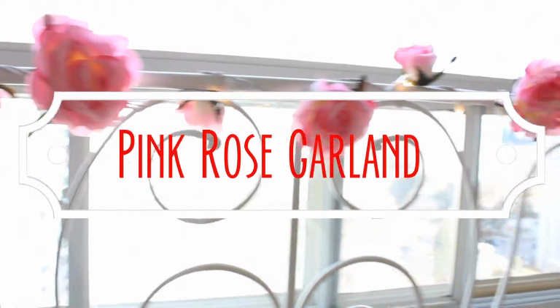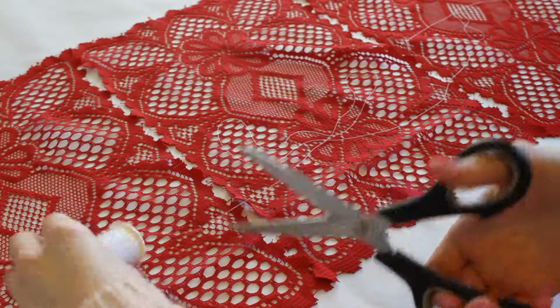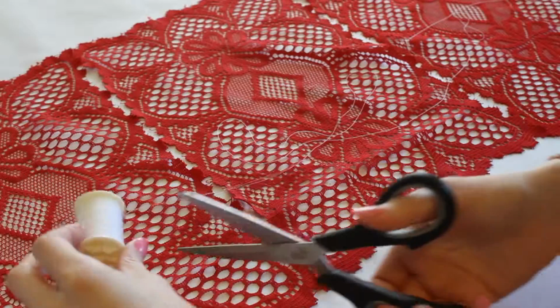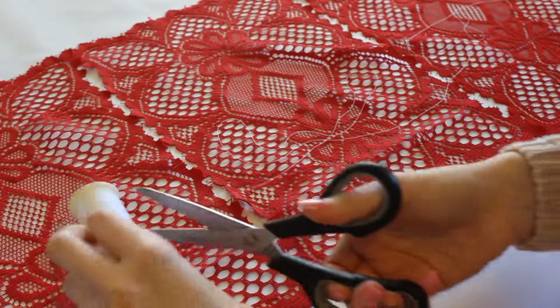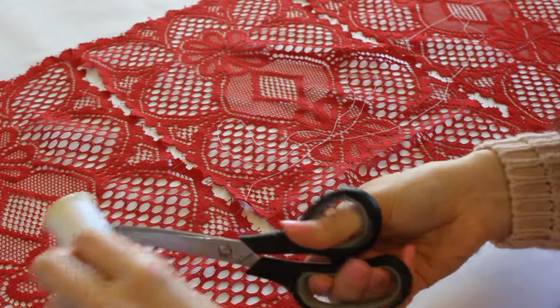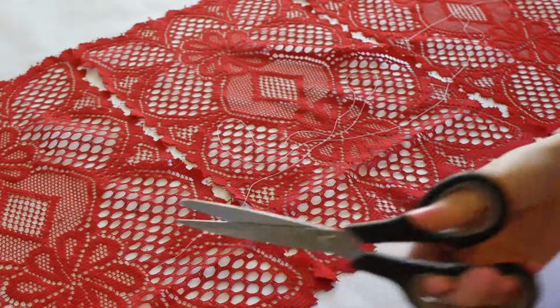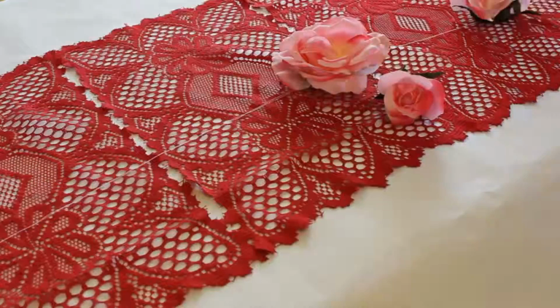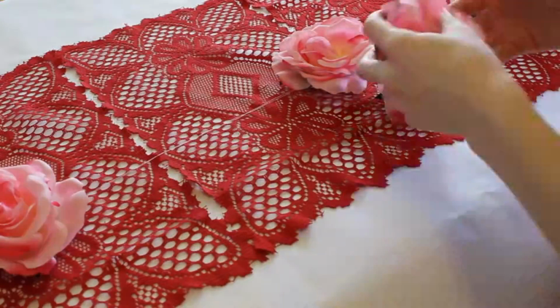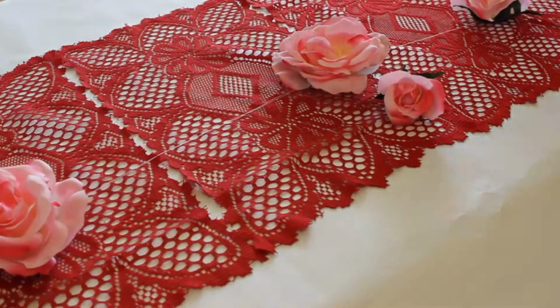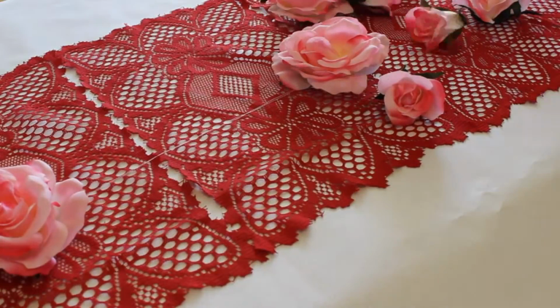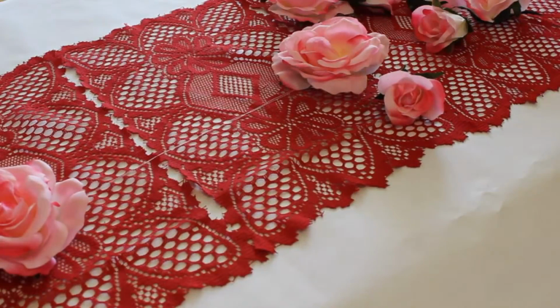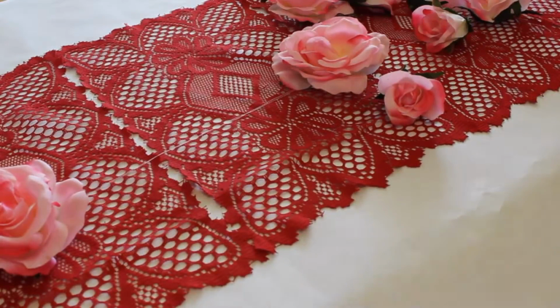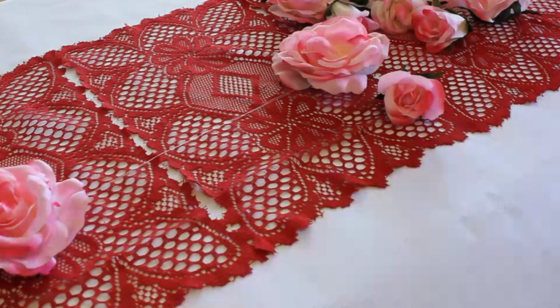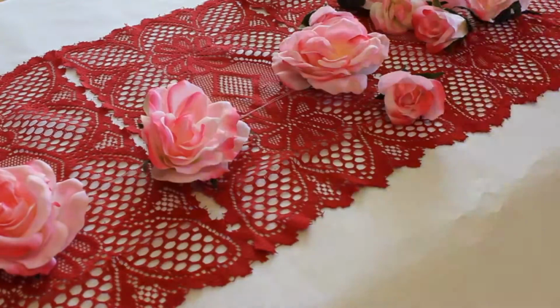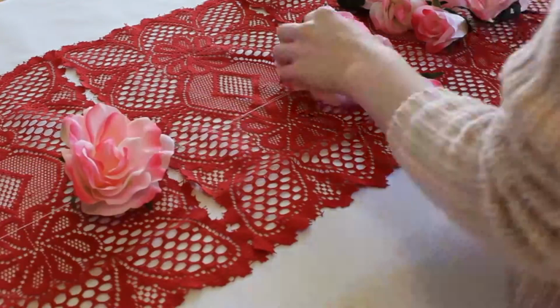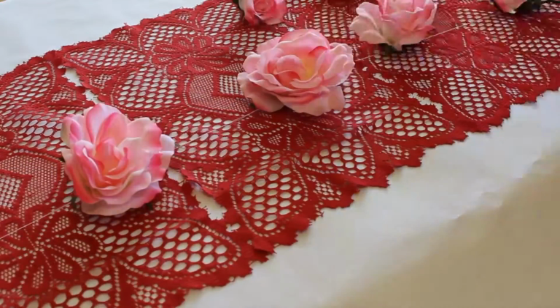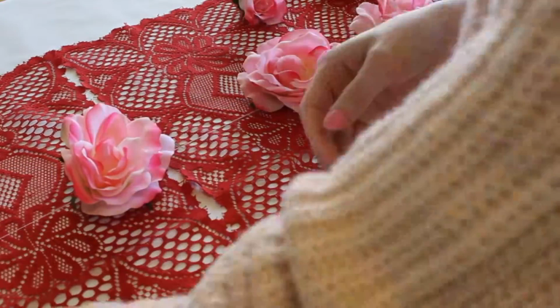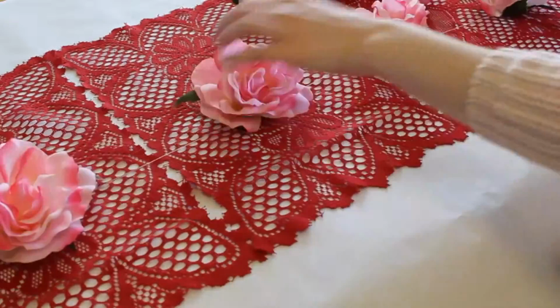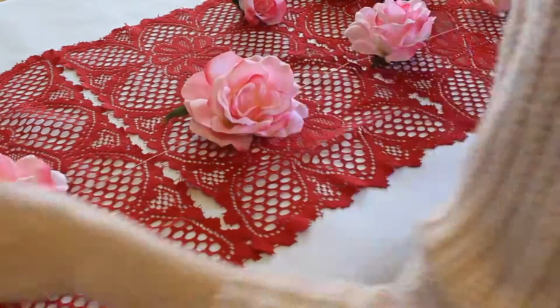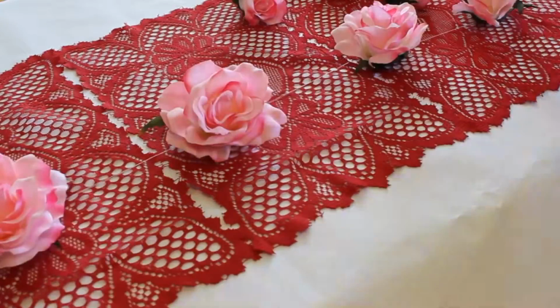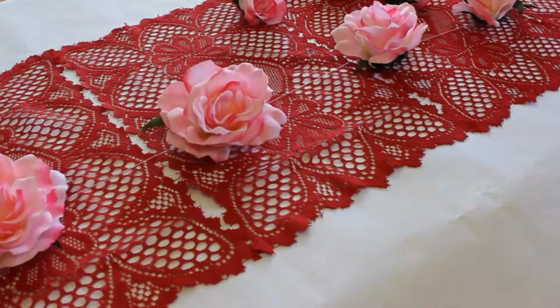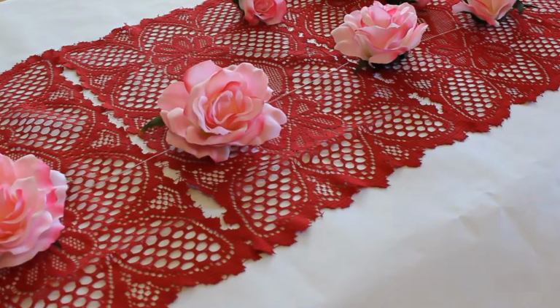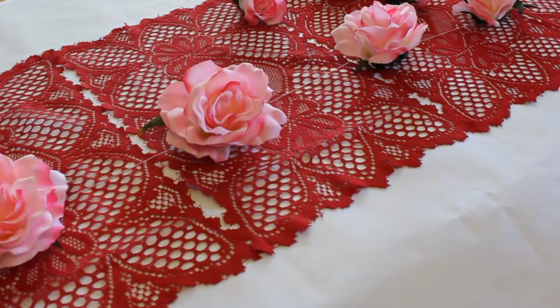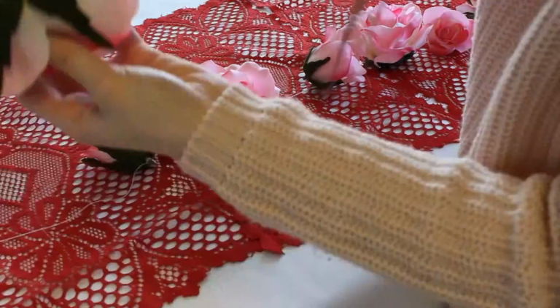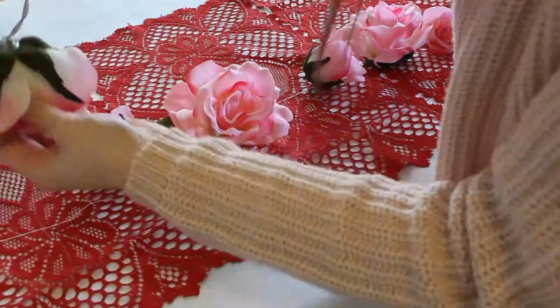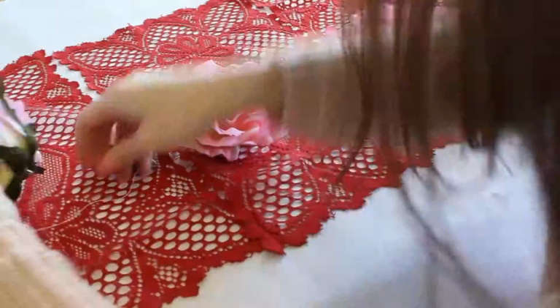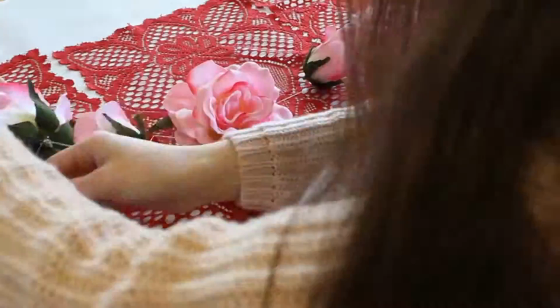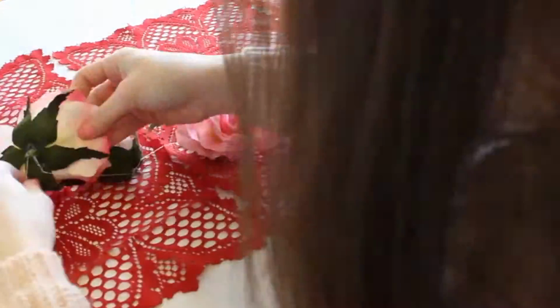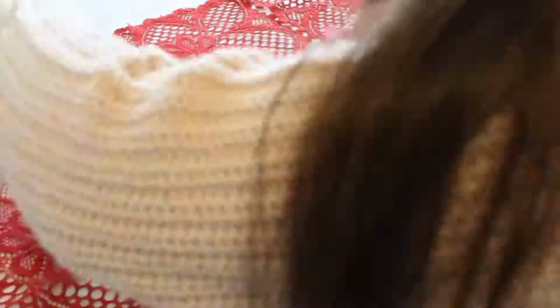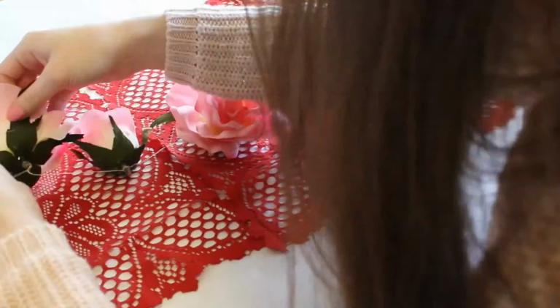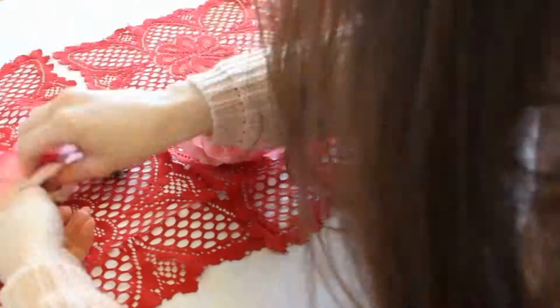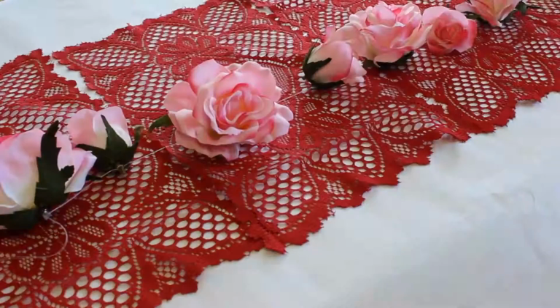Now this one's simple. I just cut the string to my desired length and placed the flowers where I wanted them to be. Then just hot glued them down. And that's really it!